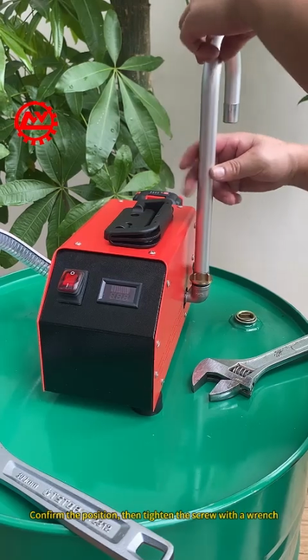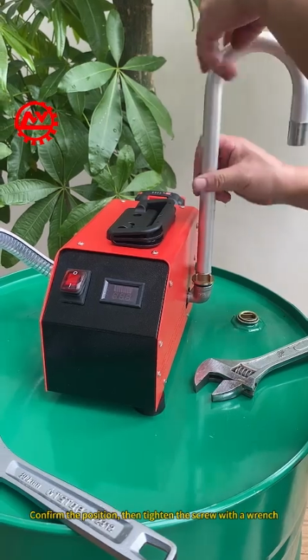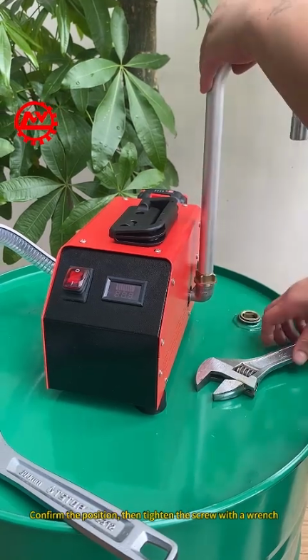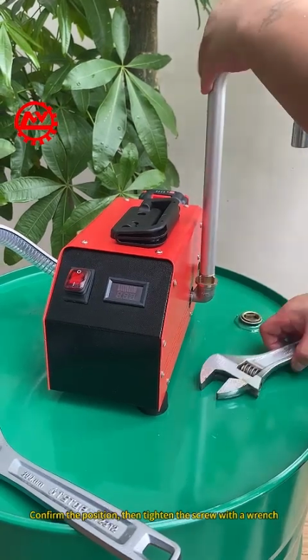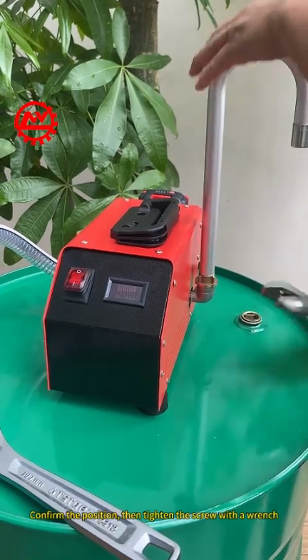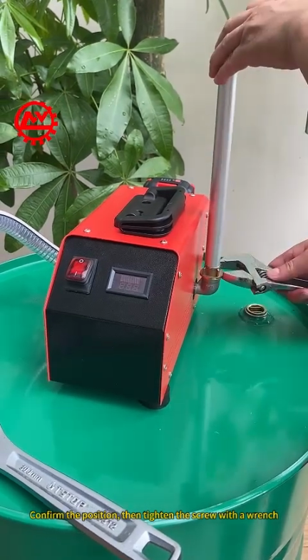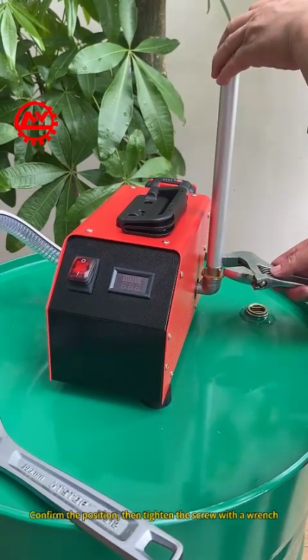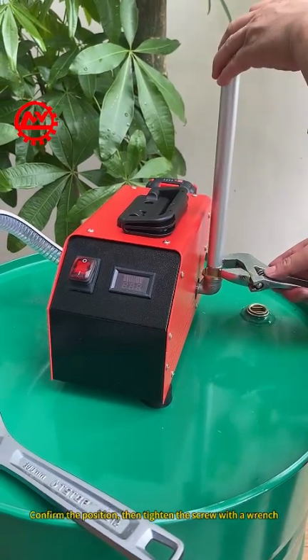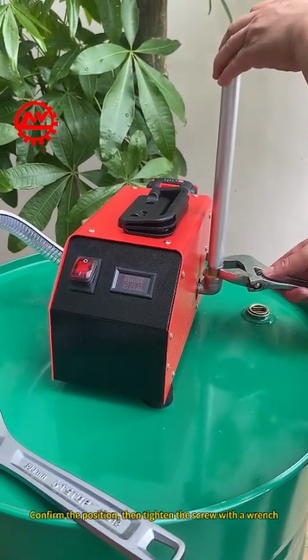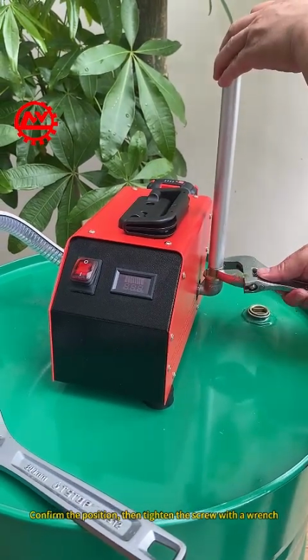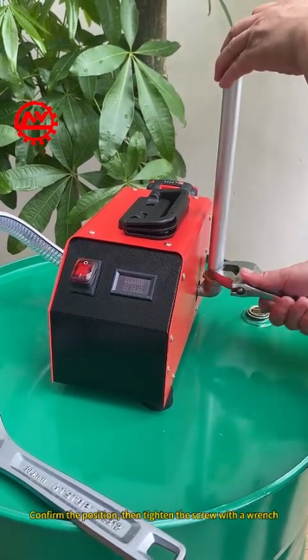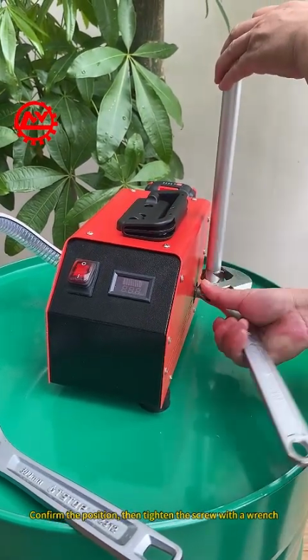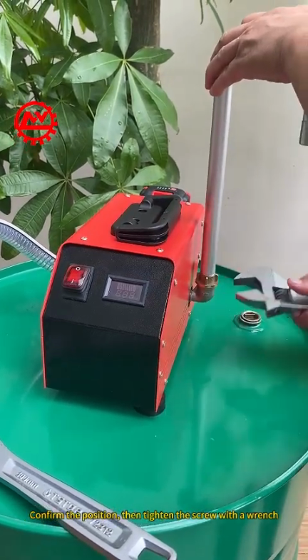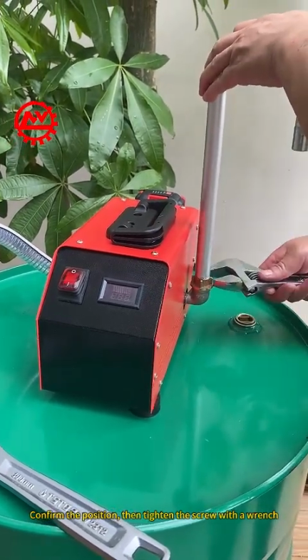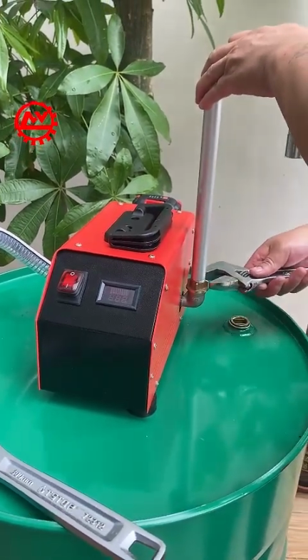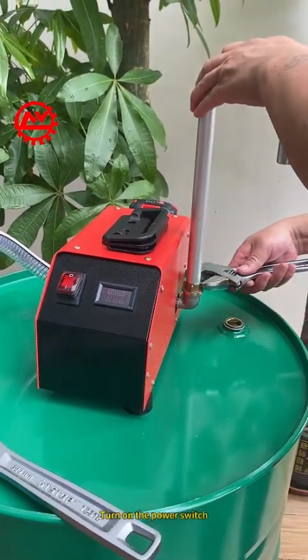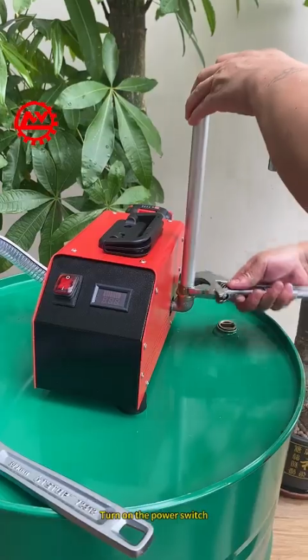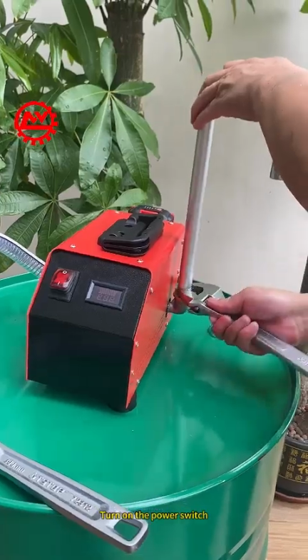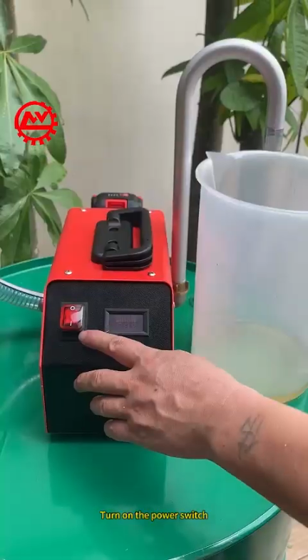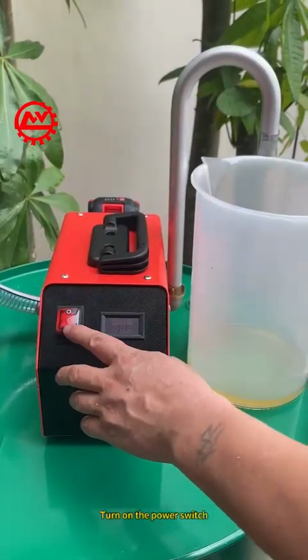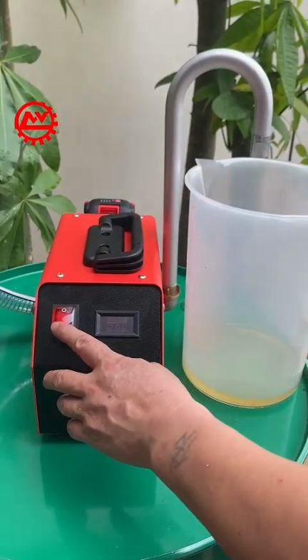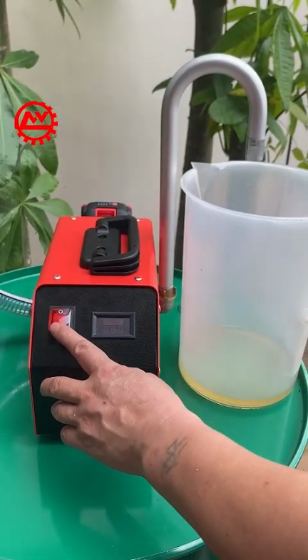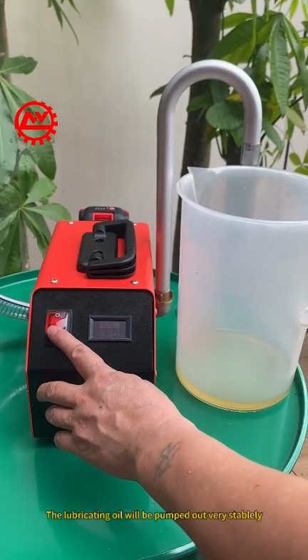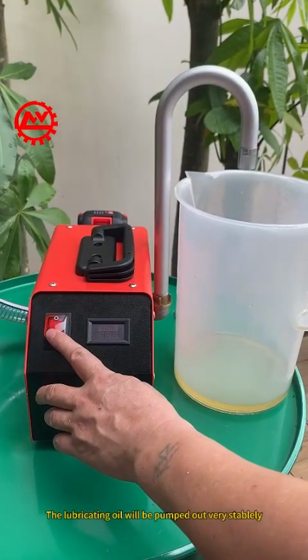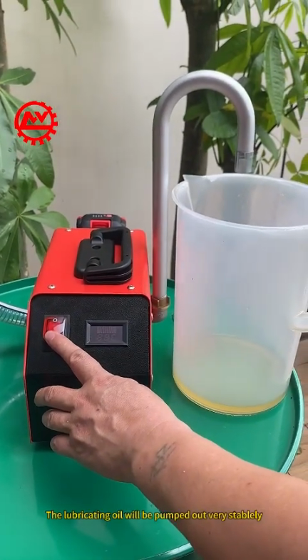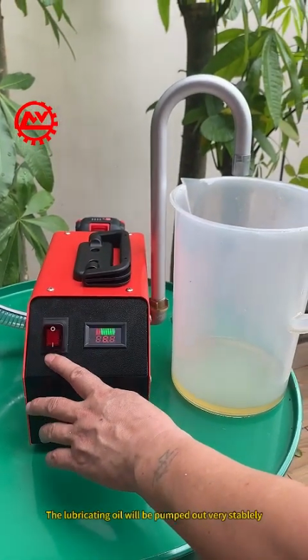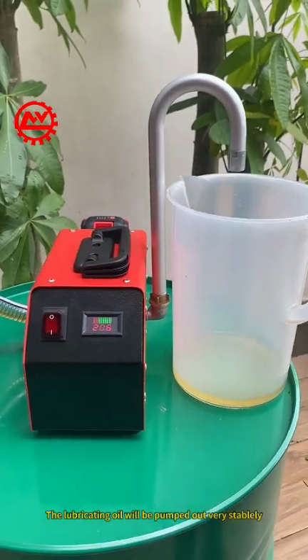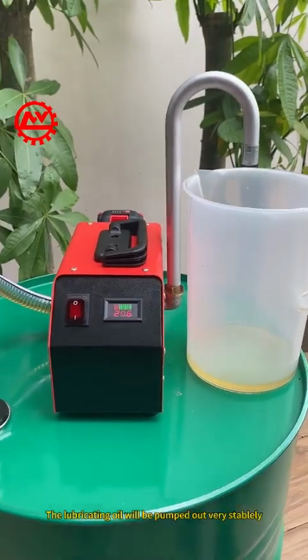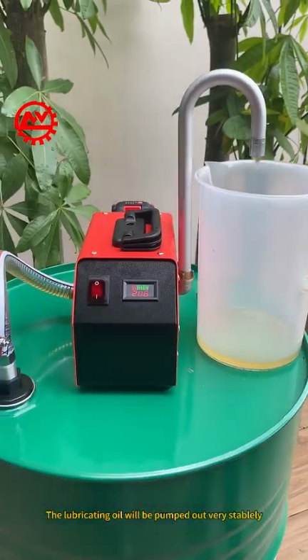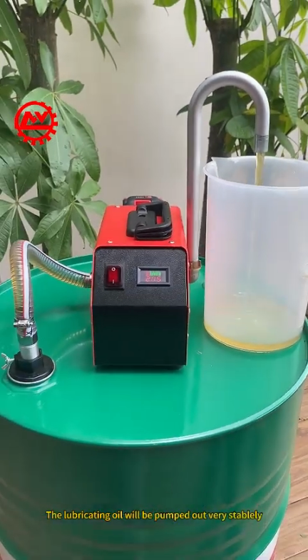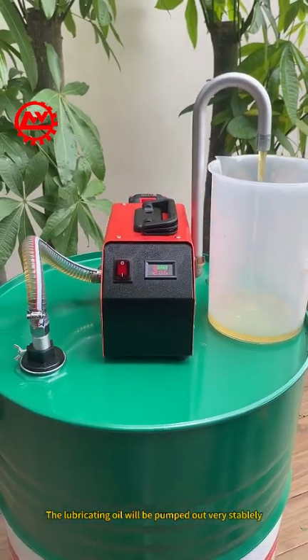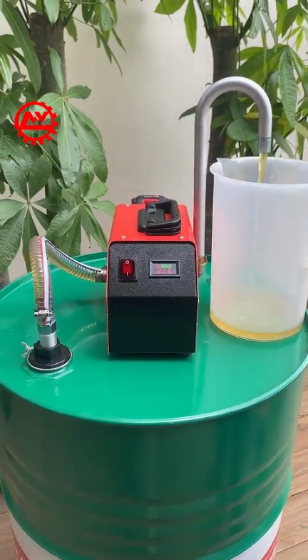Confirm the position, then tighten the screw with a wrench. Turn on the power switch and the lubricating oil will be pumped out very stably.